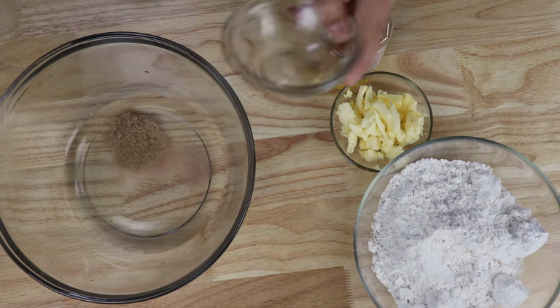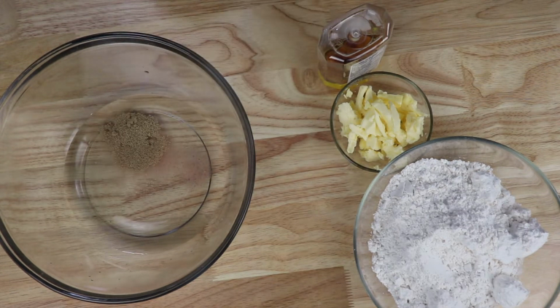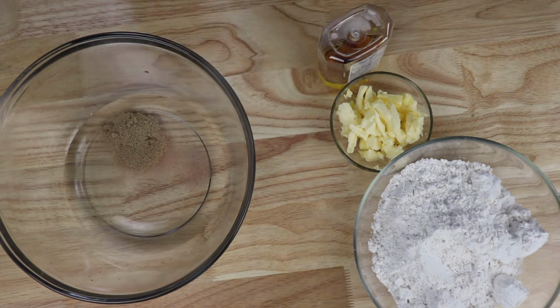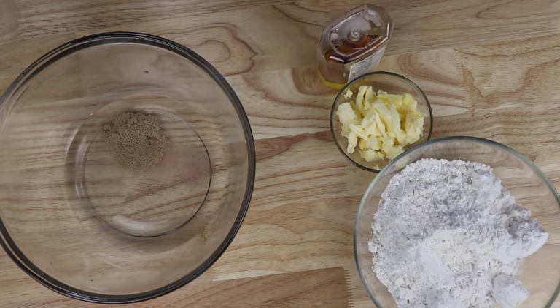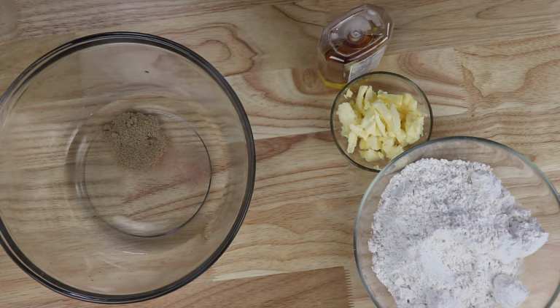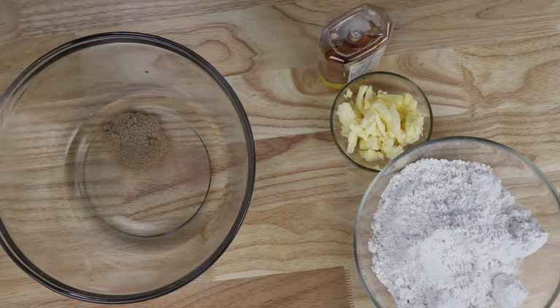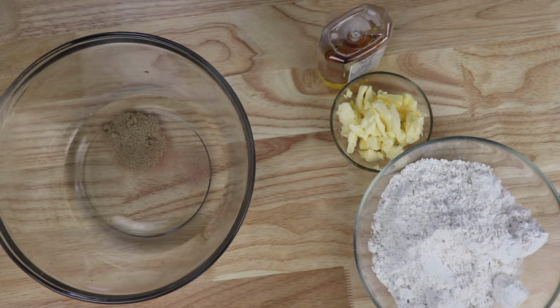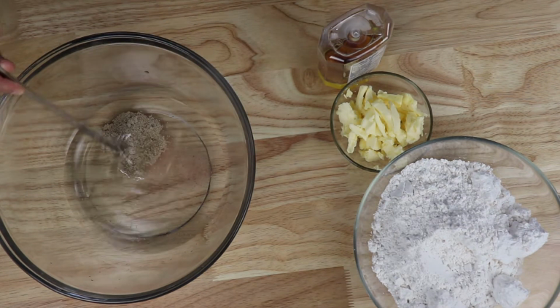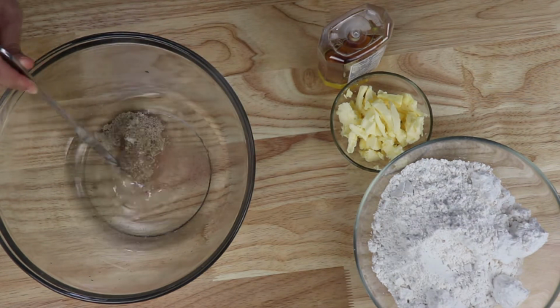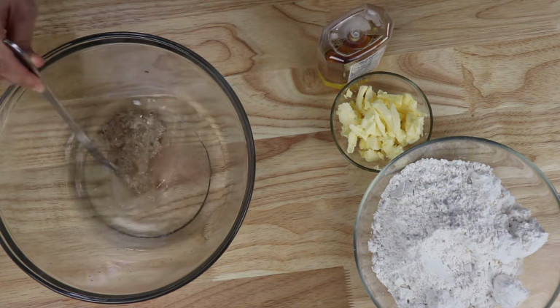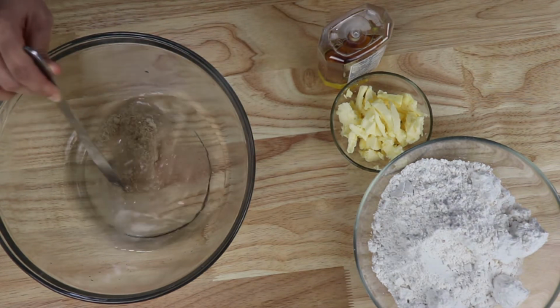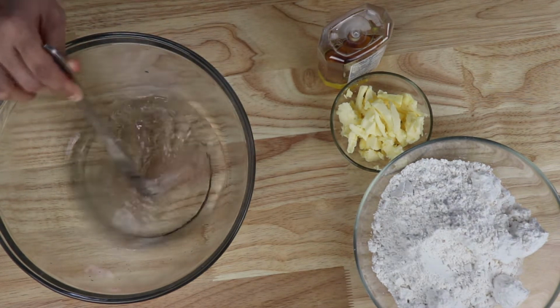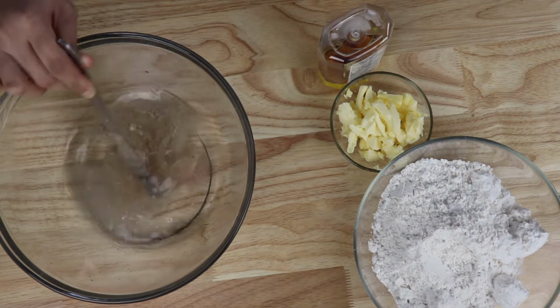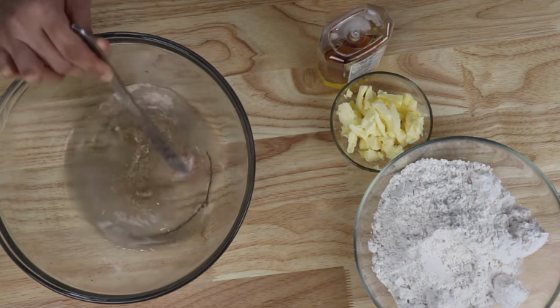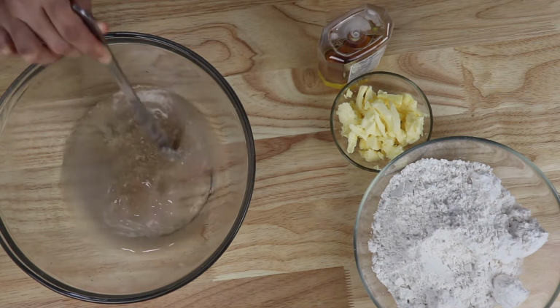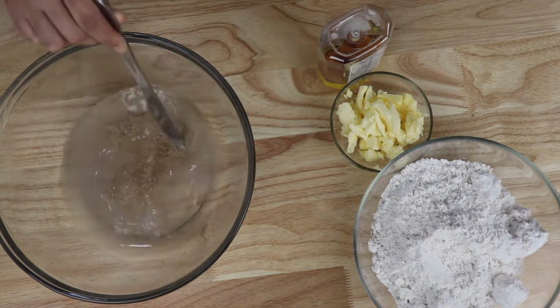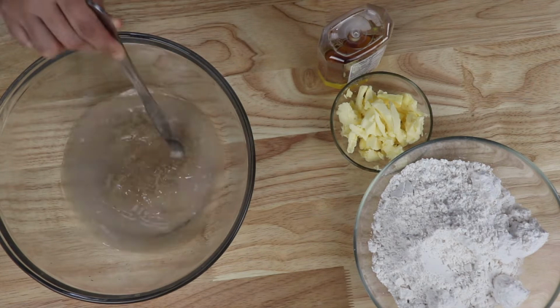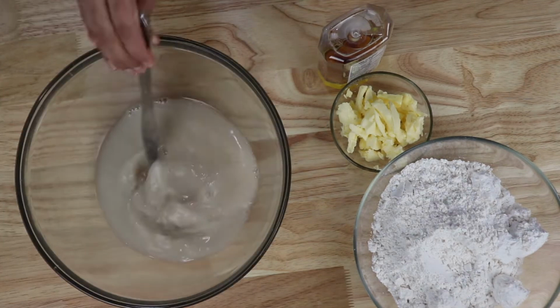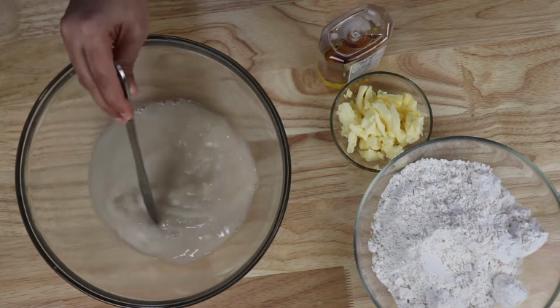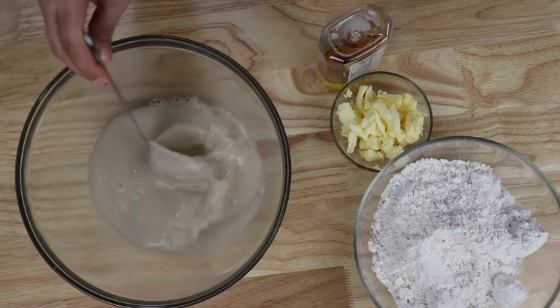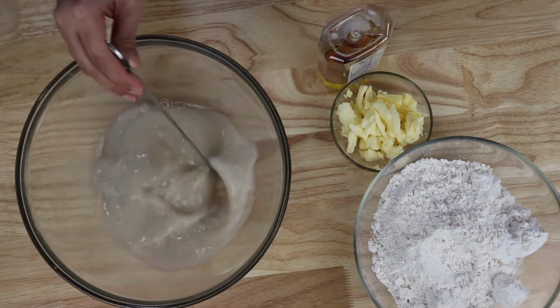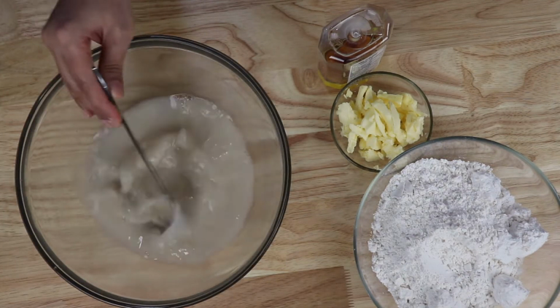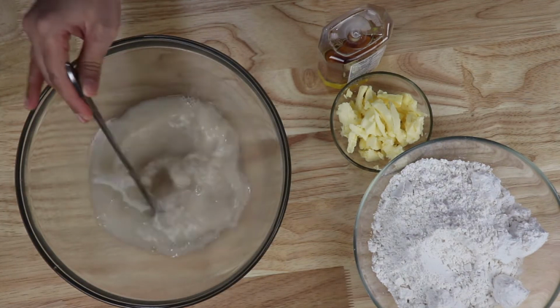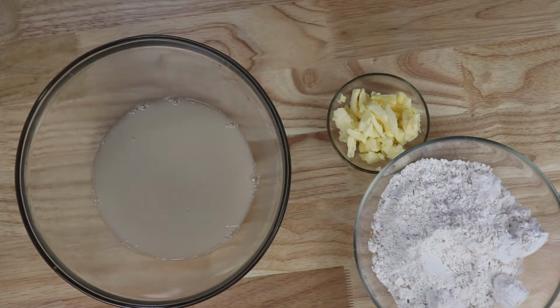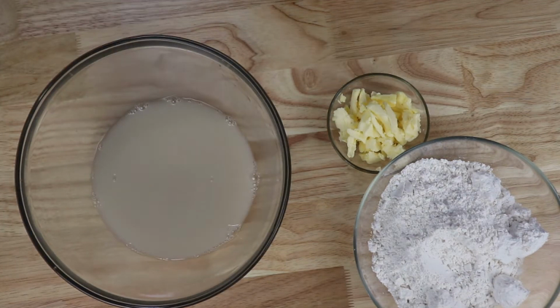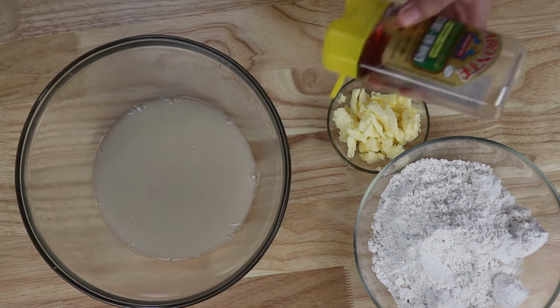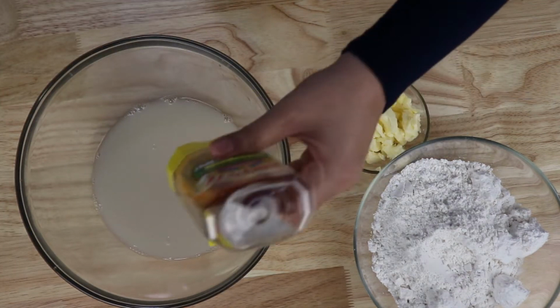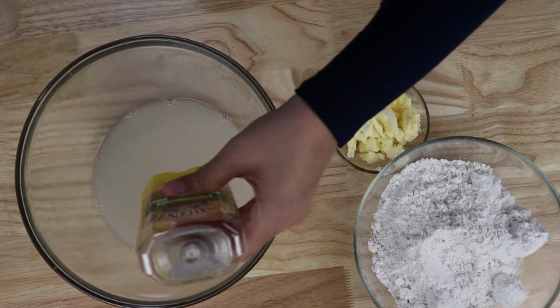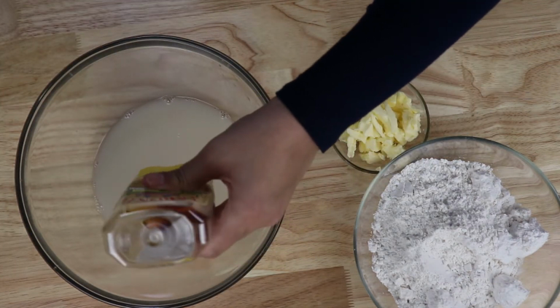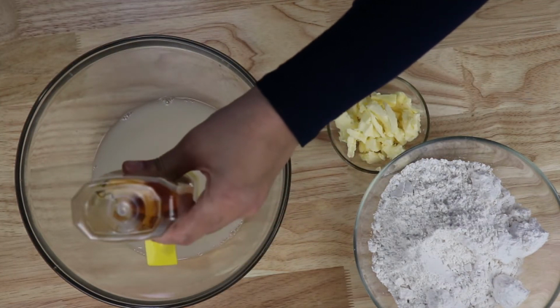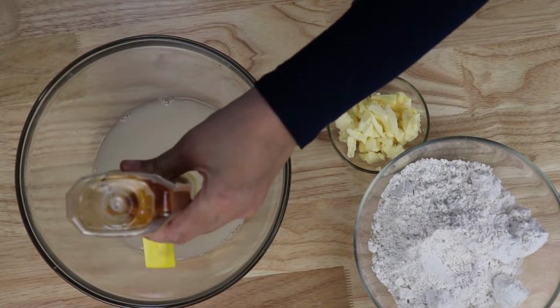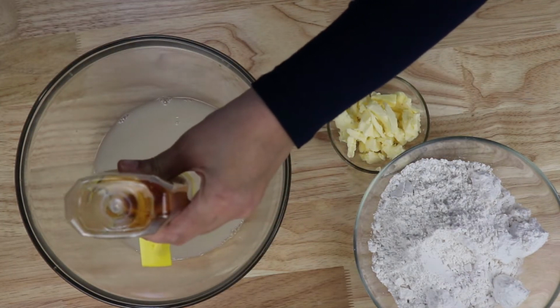We'll stir that for a minute until the yeast is all blended in. Then add one teaspoon of honey.